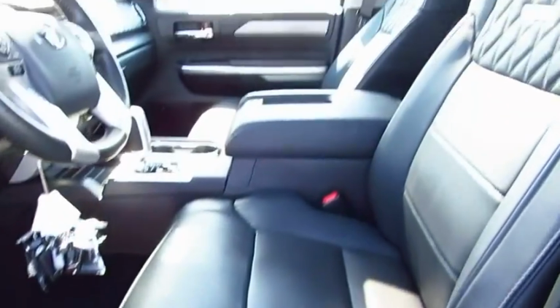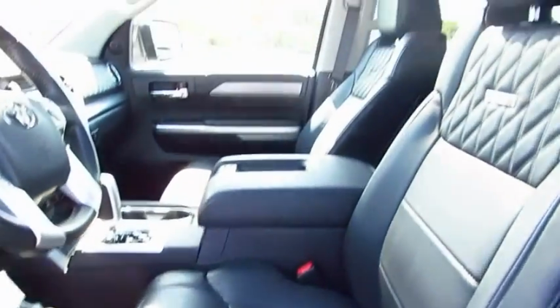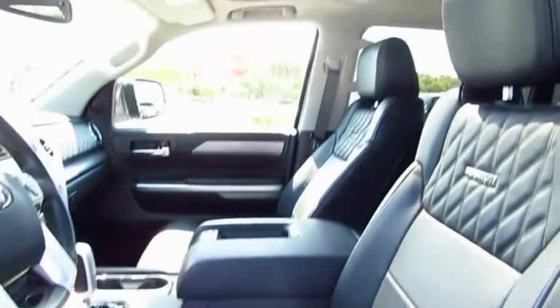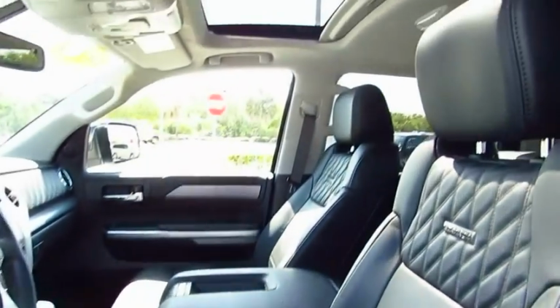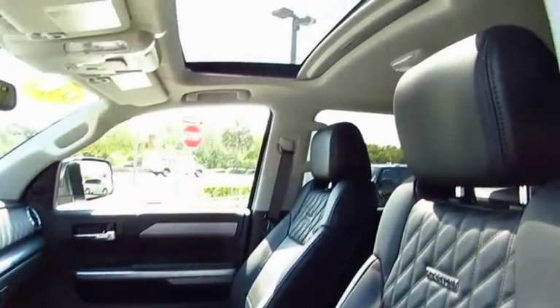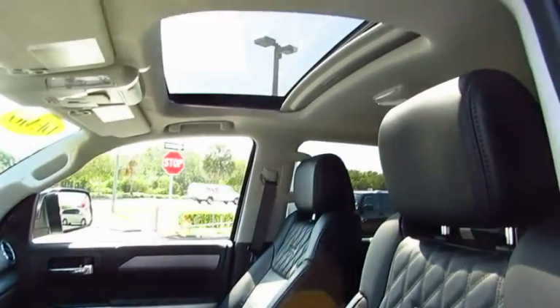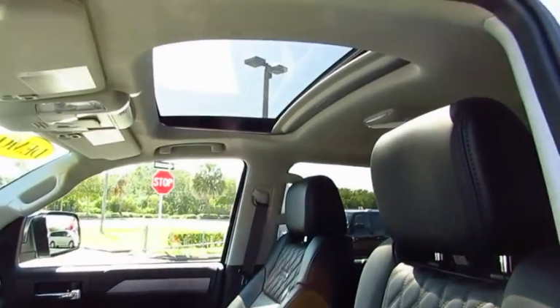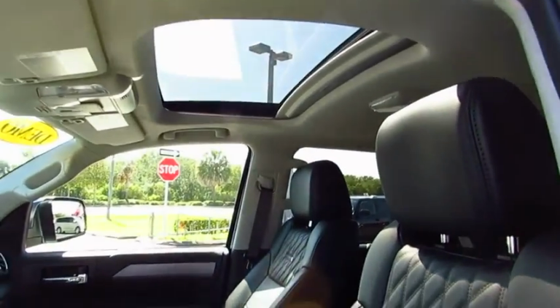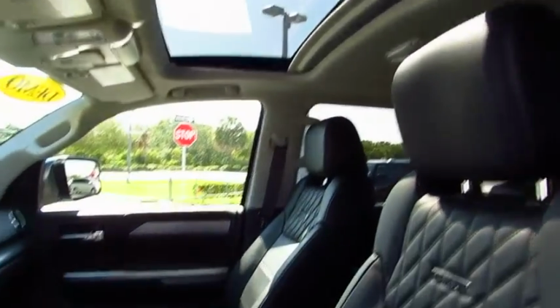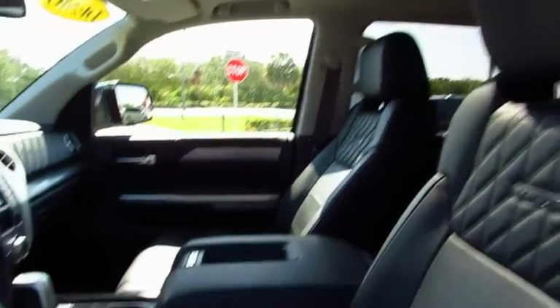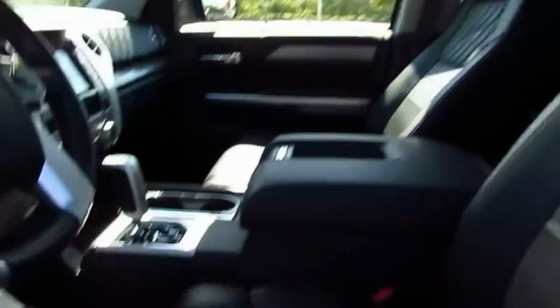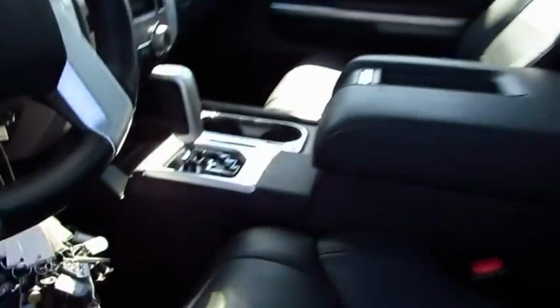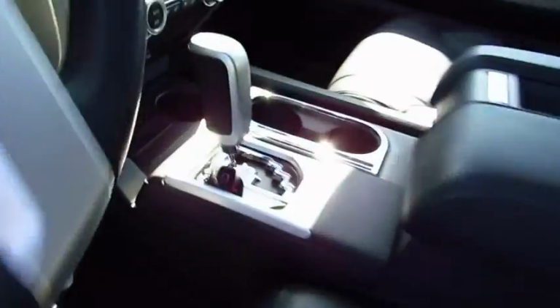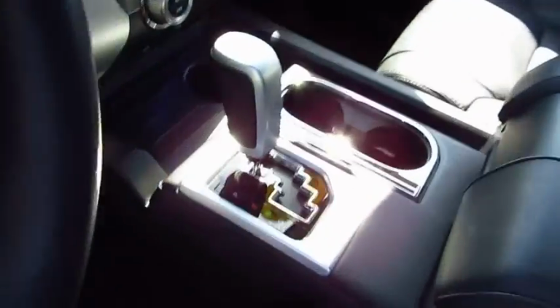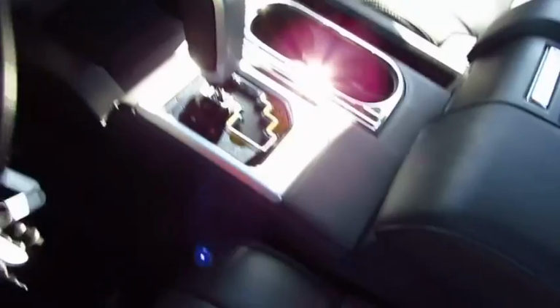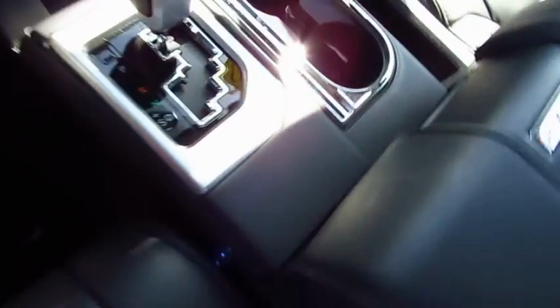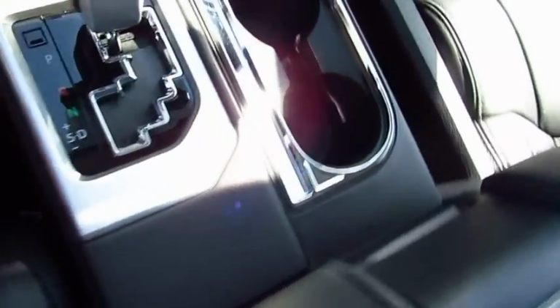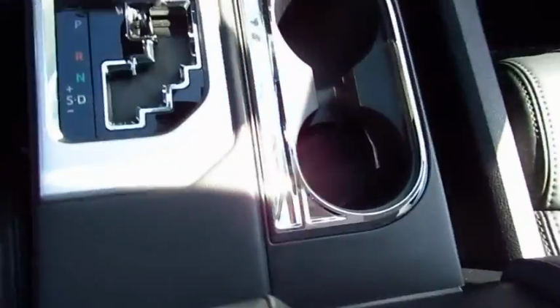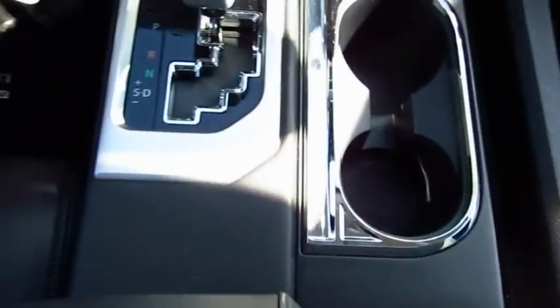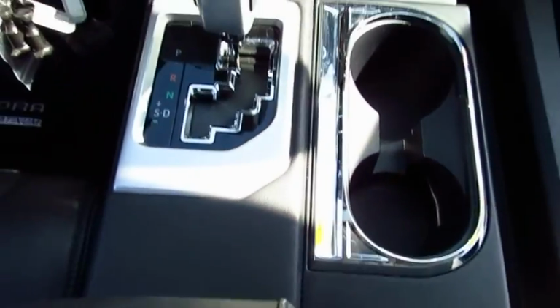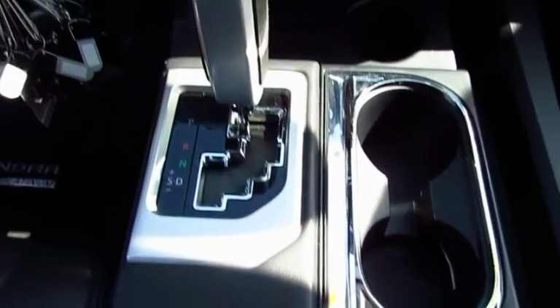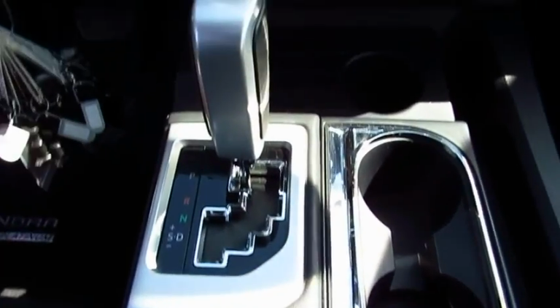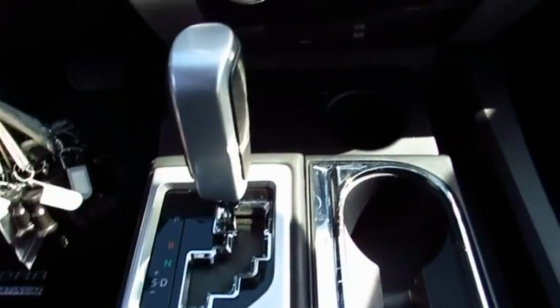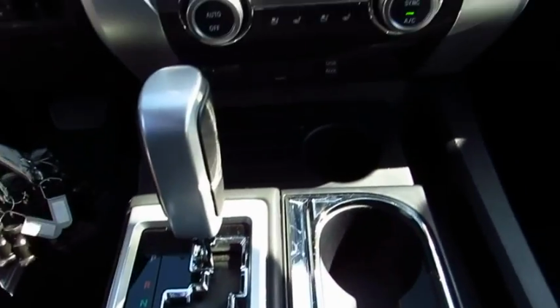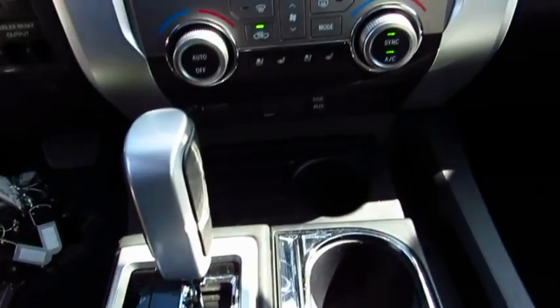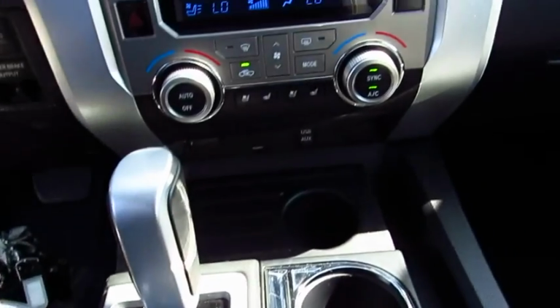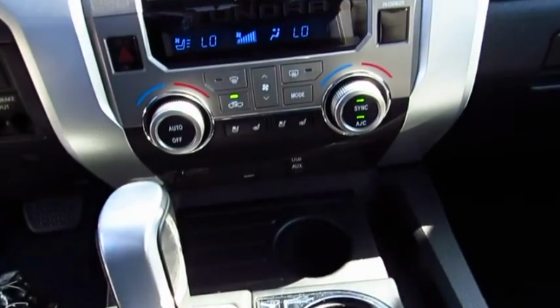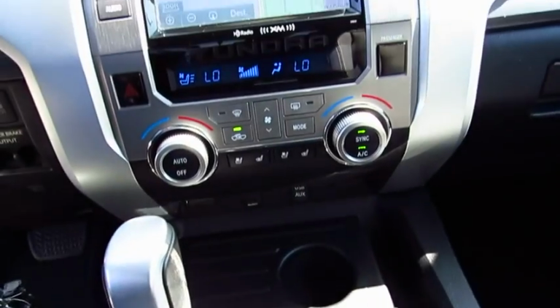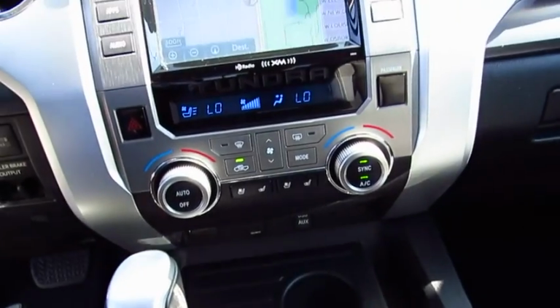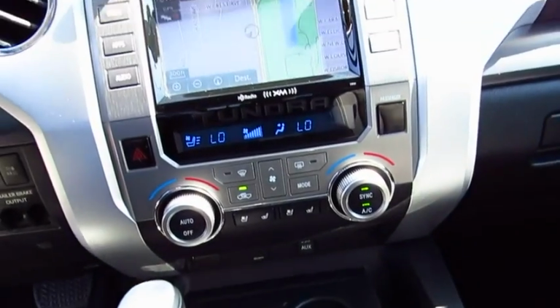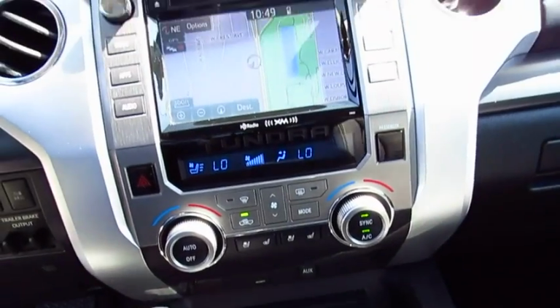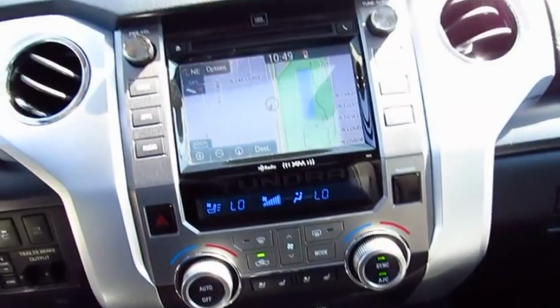With a towing capacity of up to 10,000 plus pounds and a payload capacity of over 2,000 pounds, the Tundra is the perfect mix of power and efficiency.